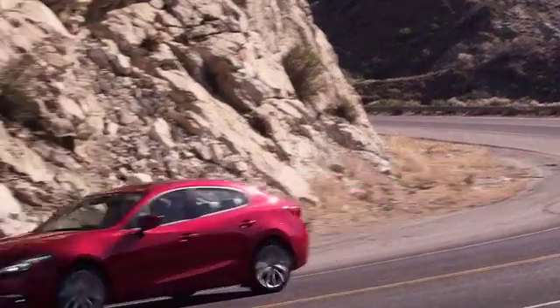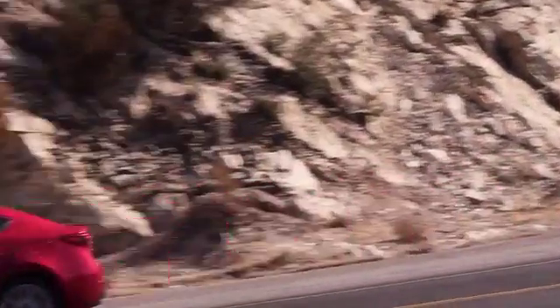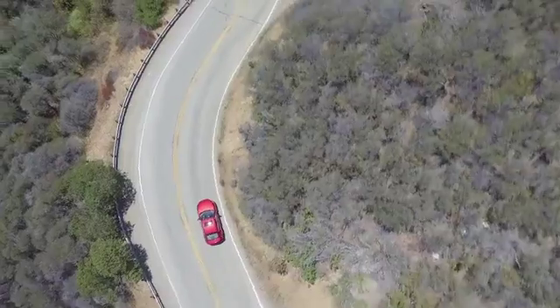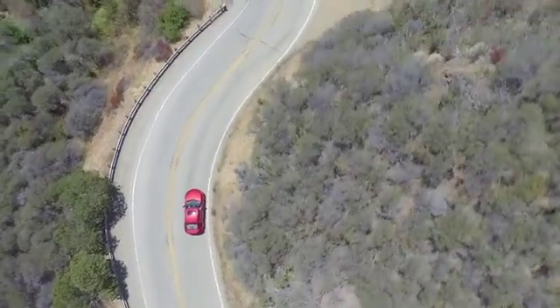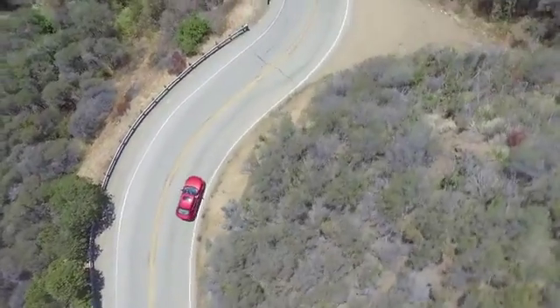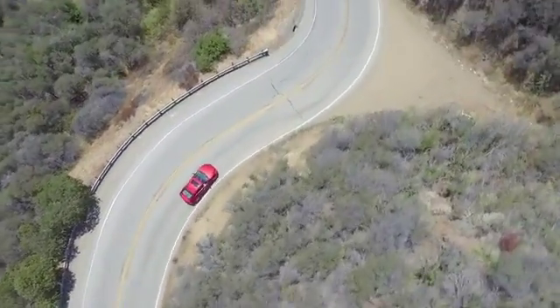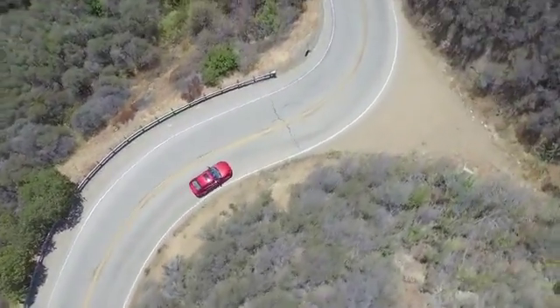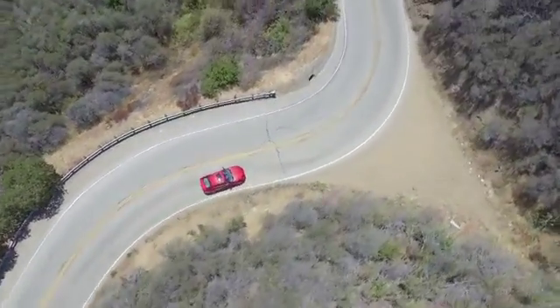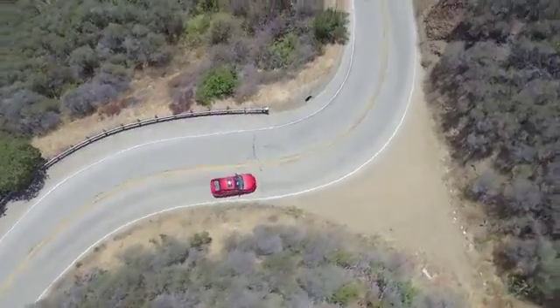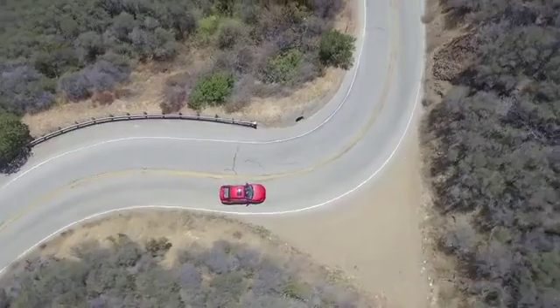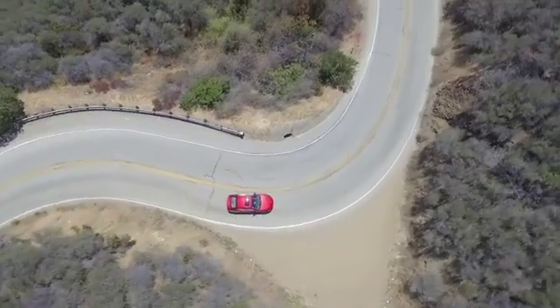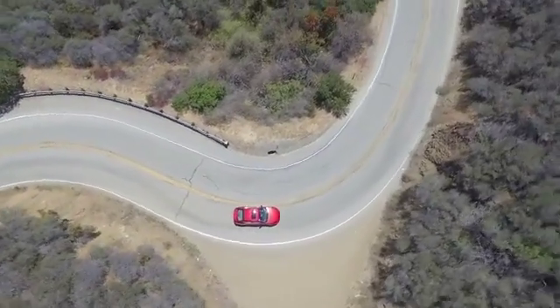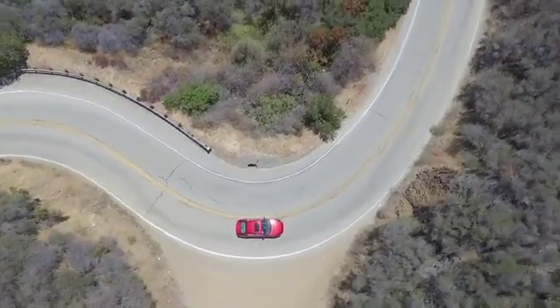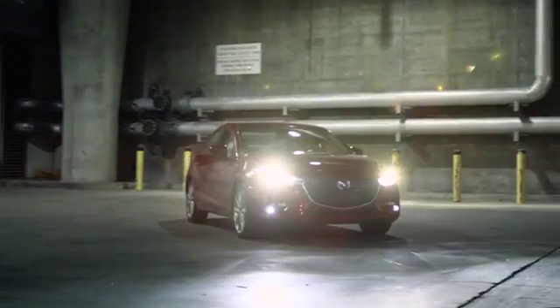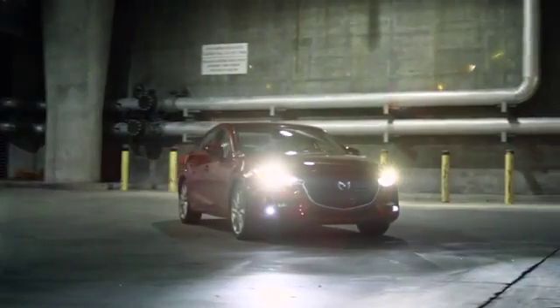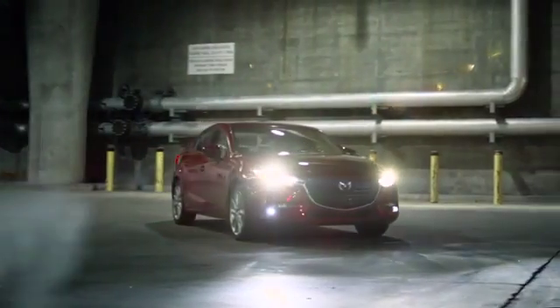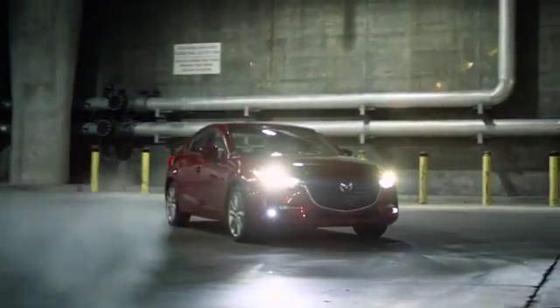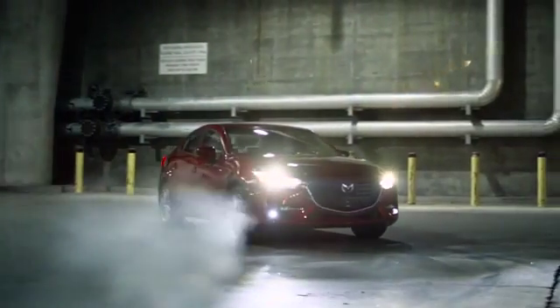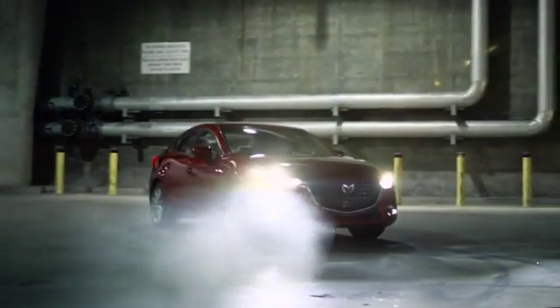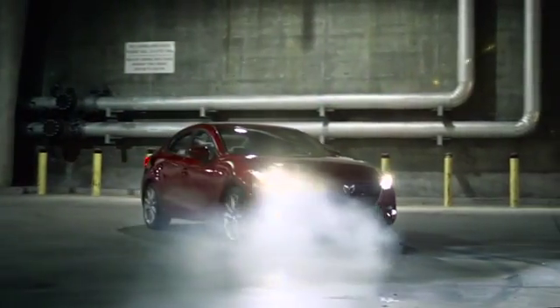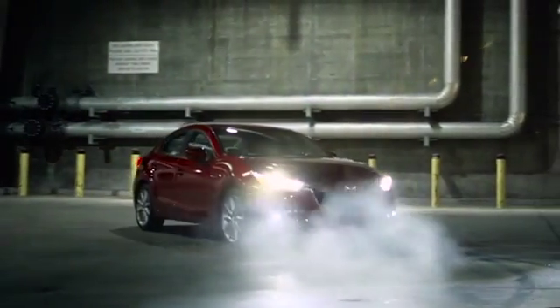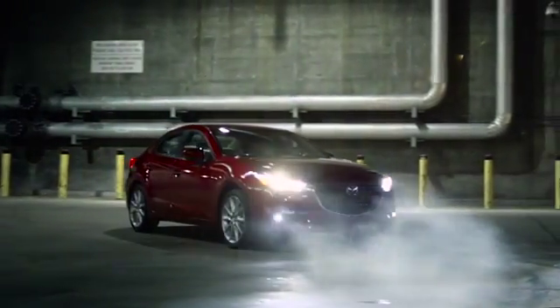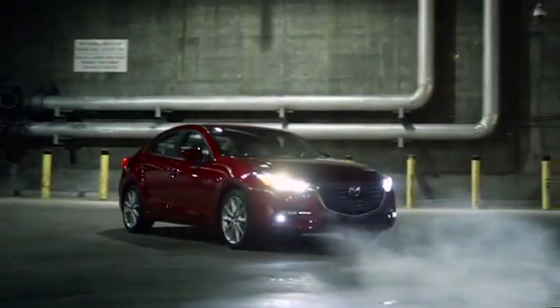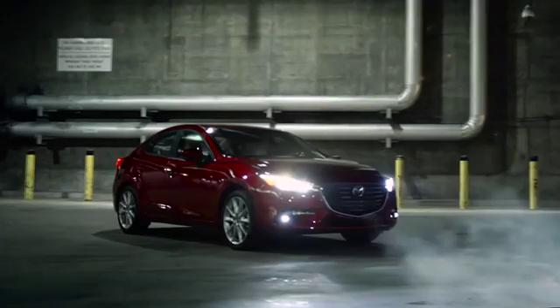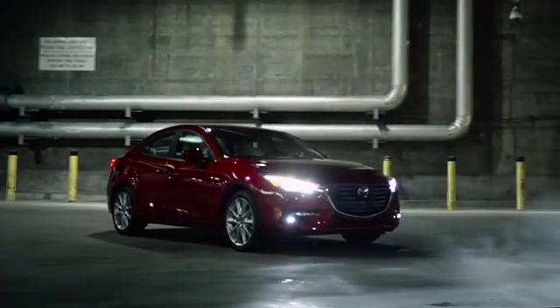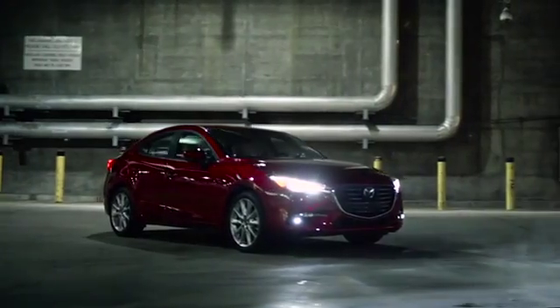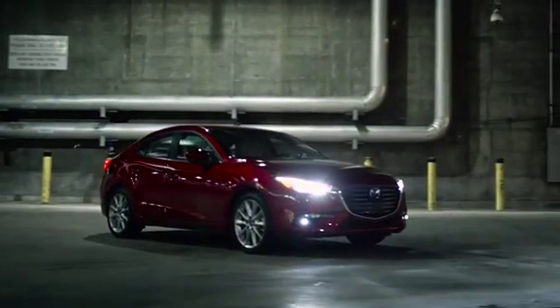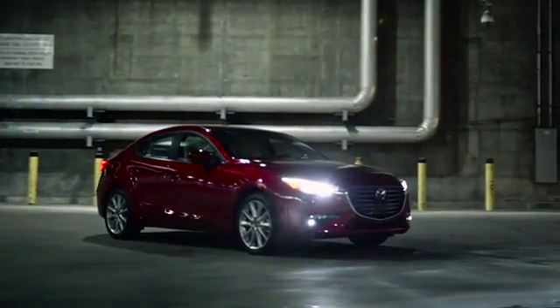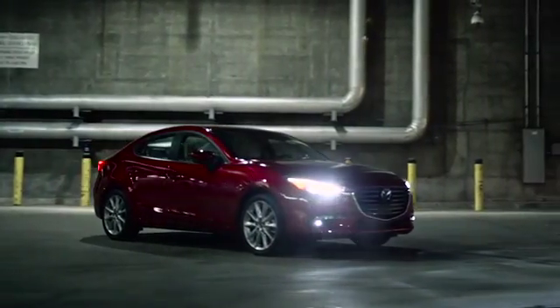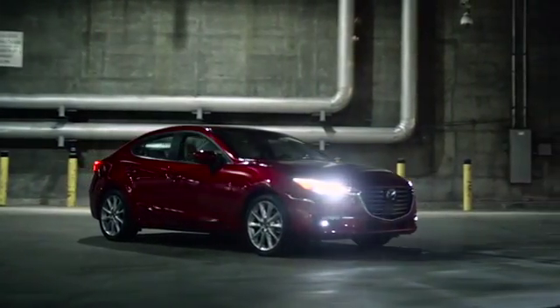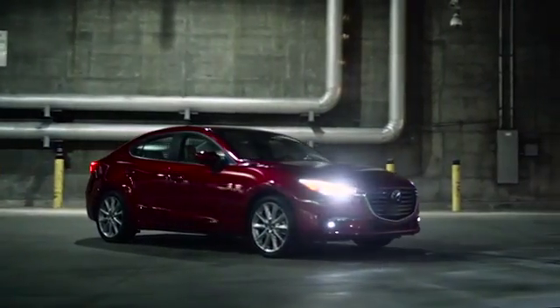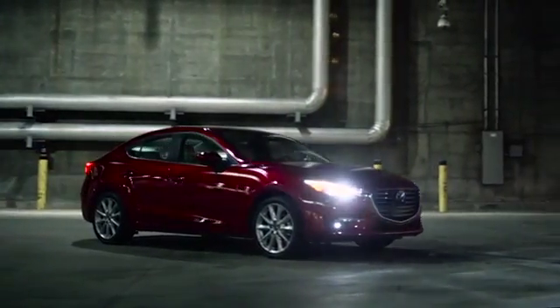The Mazda 3 has been bestowed with Mazda's newest innovation, SkyActive Vehicle Dynamics with G-Vectoring Control. This technology helps provide a smoother, less fatiguing ride for you and your passengers.